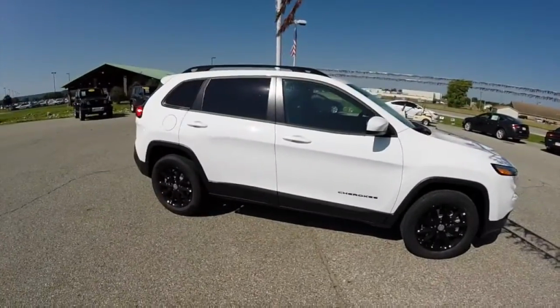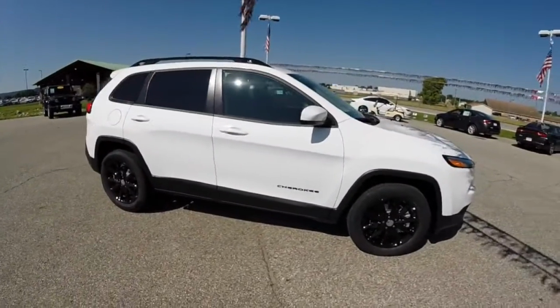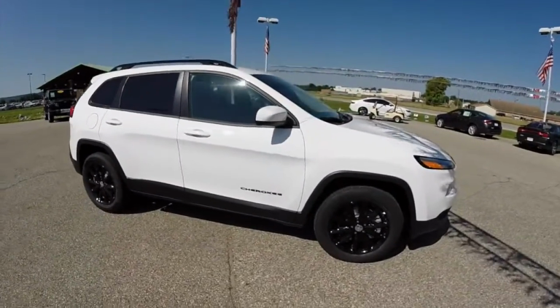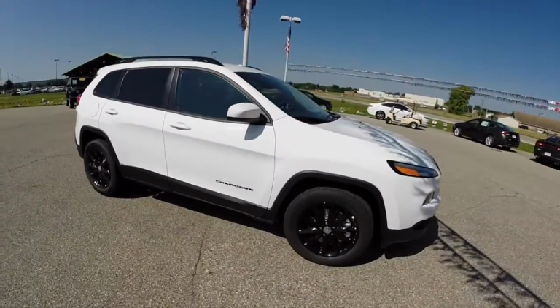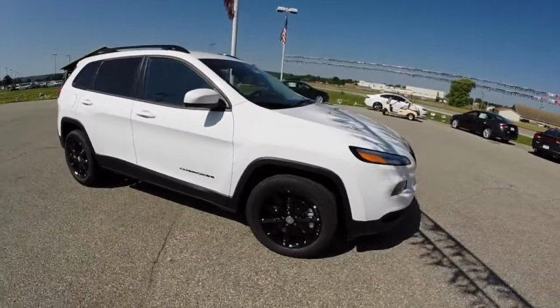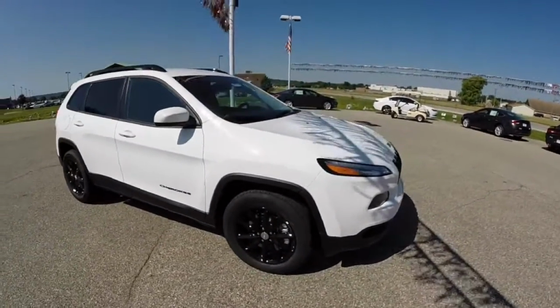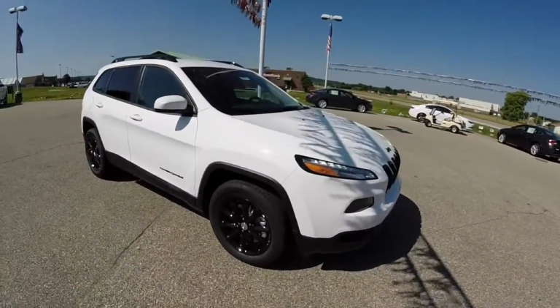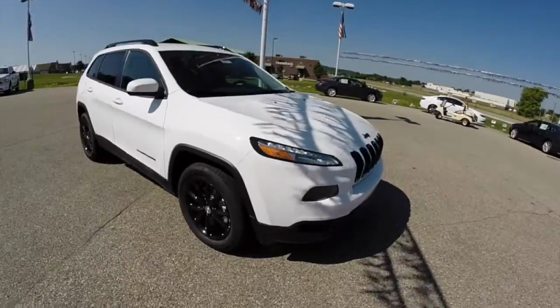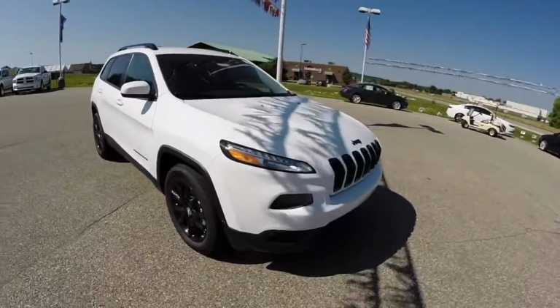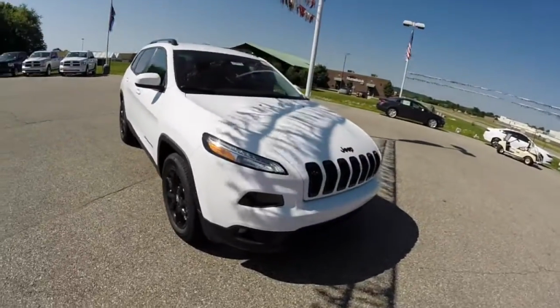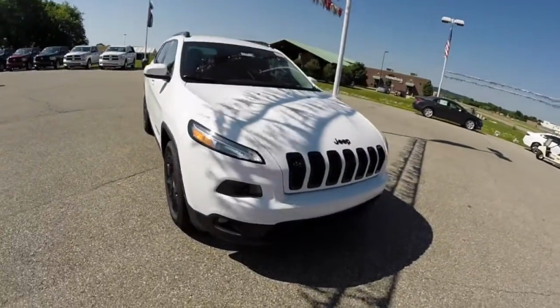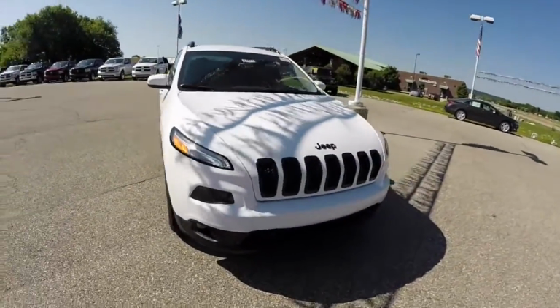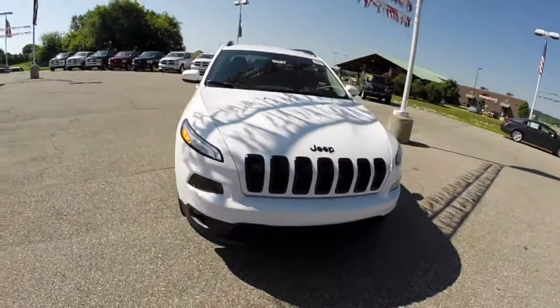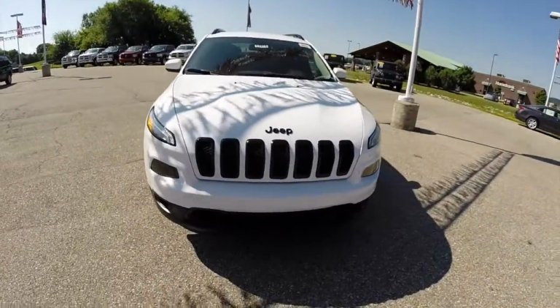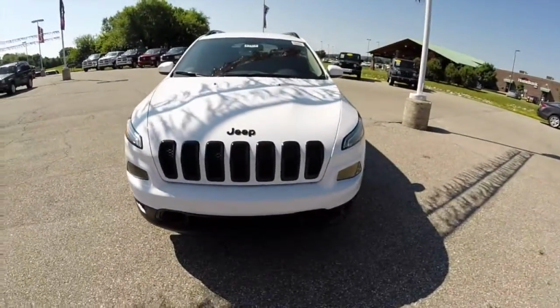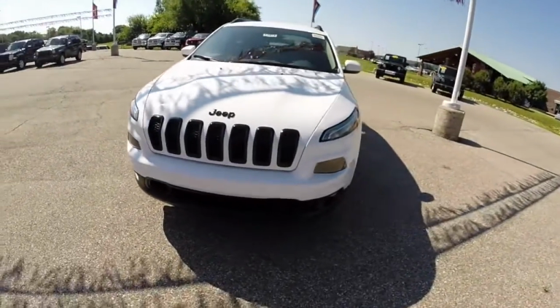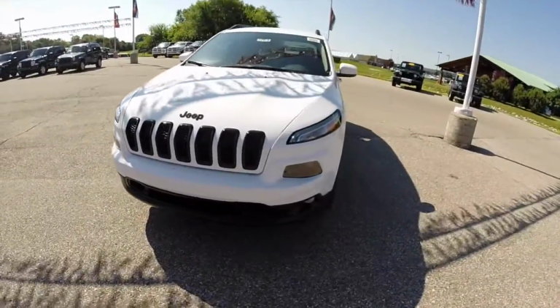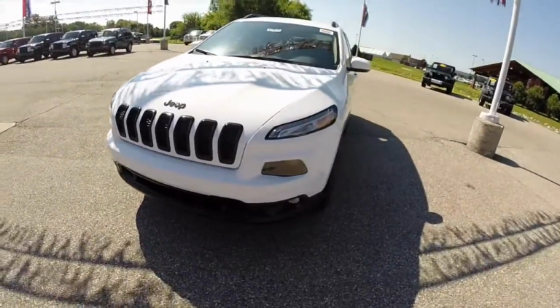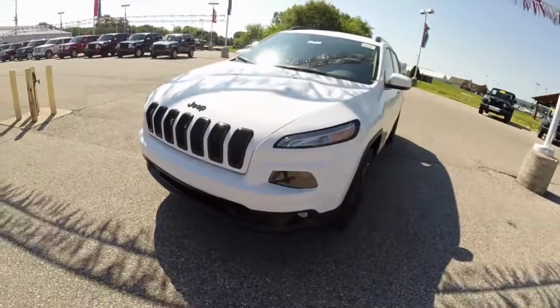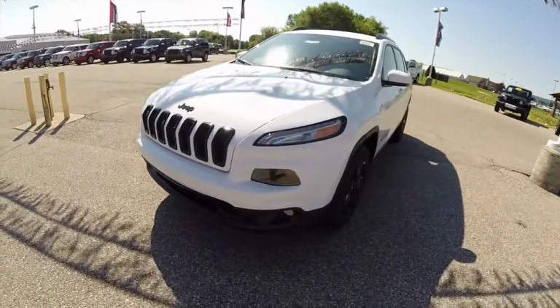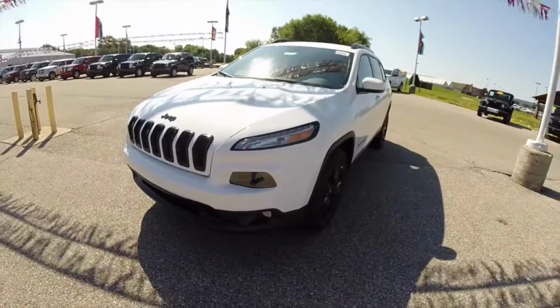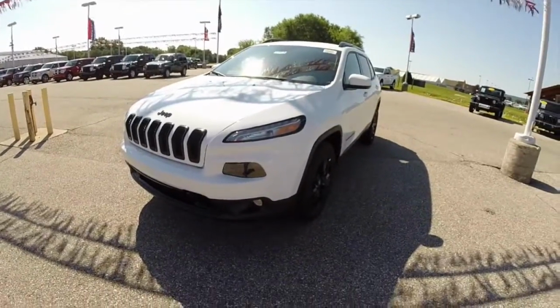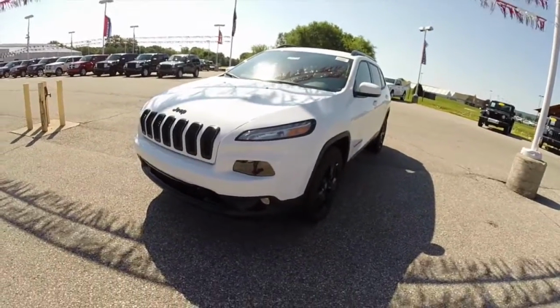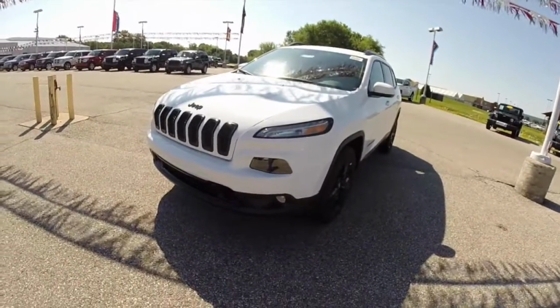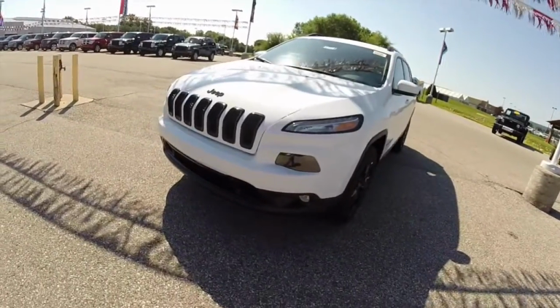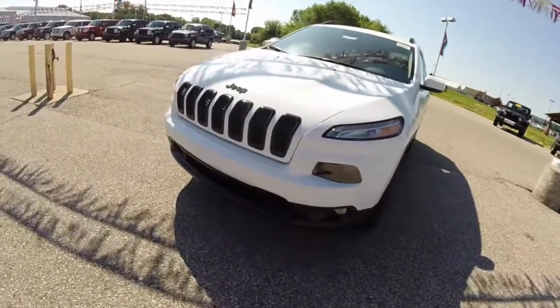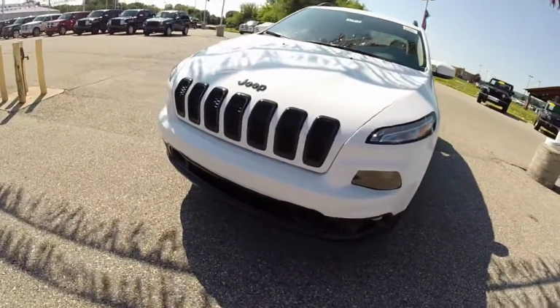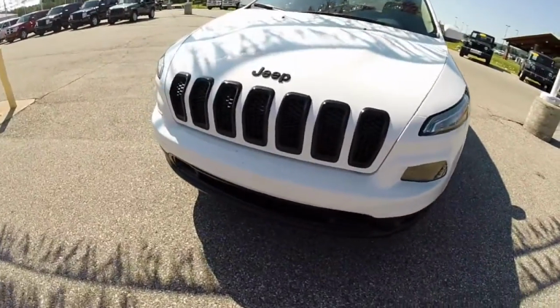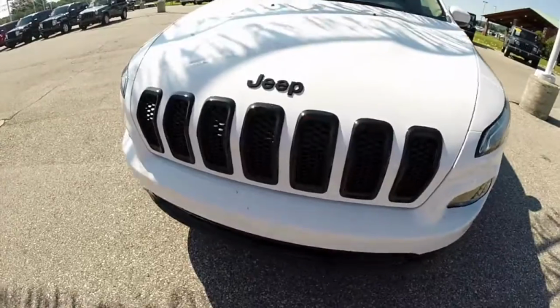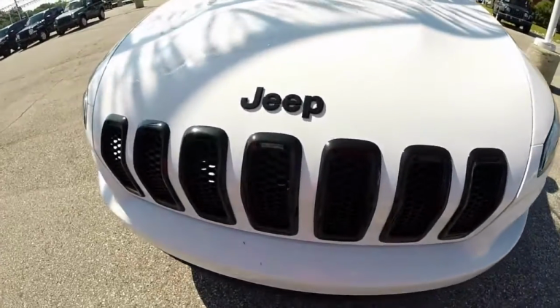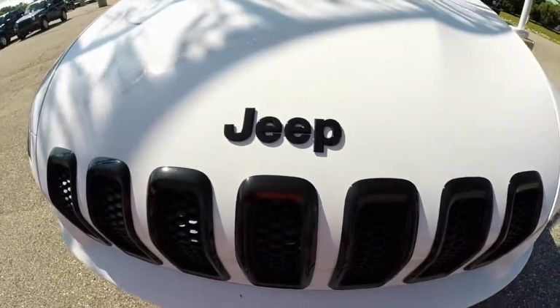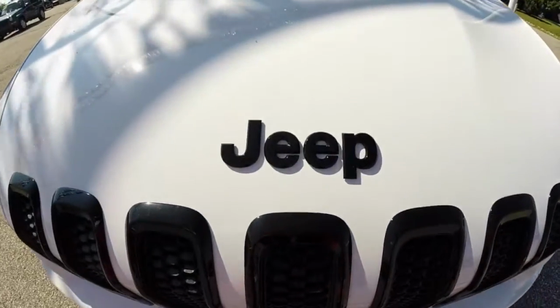This concludes our quick look at this 2014 Jeep Cherokee Altitude. If you have any questions or would like to see this vehicle, please contact our showroom. One of our friendly sales staff would be more than happy to answer any questions that you may have. Thanks for watching.